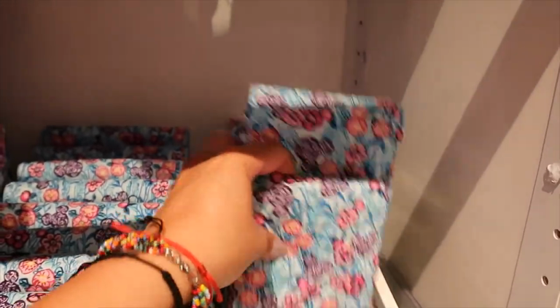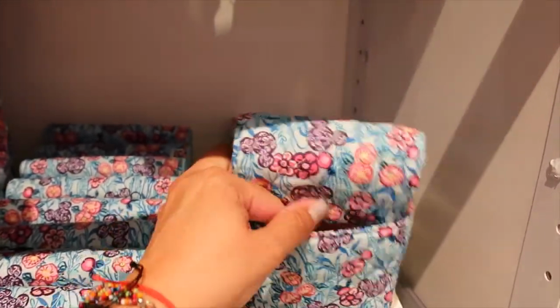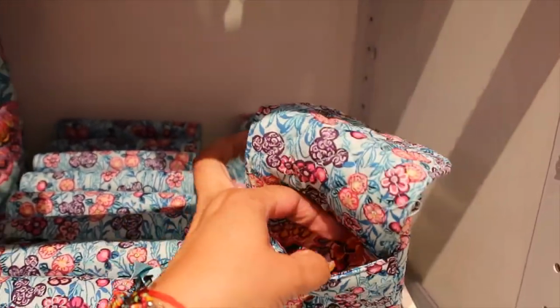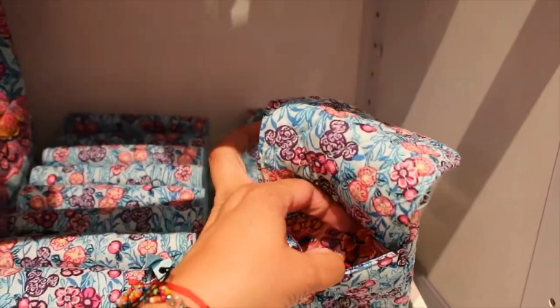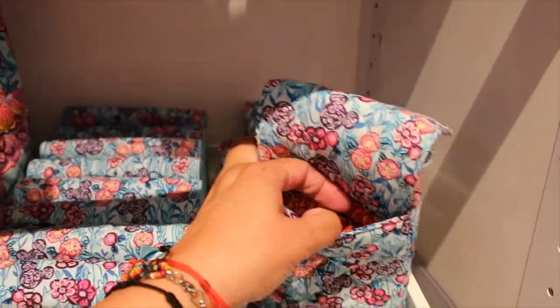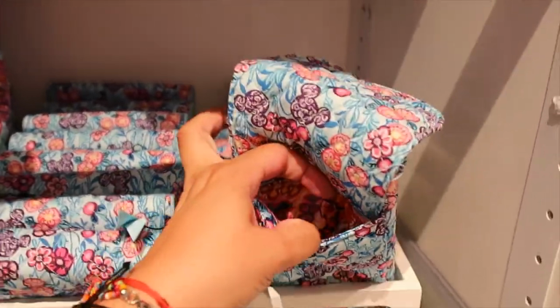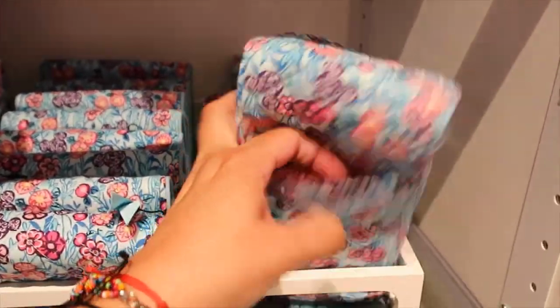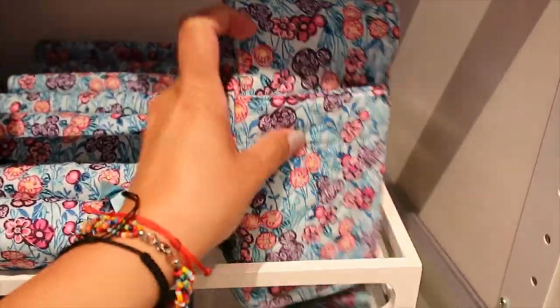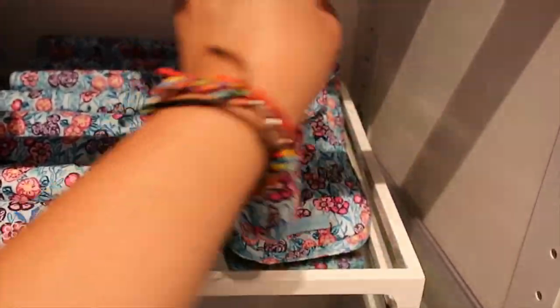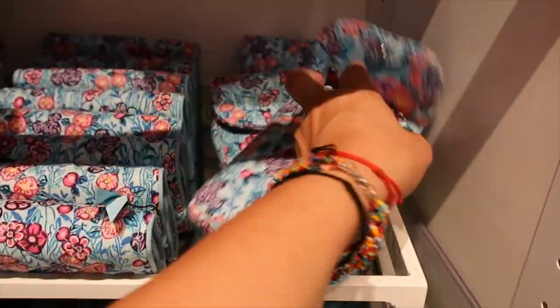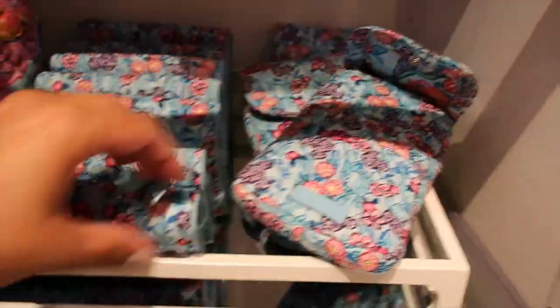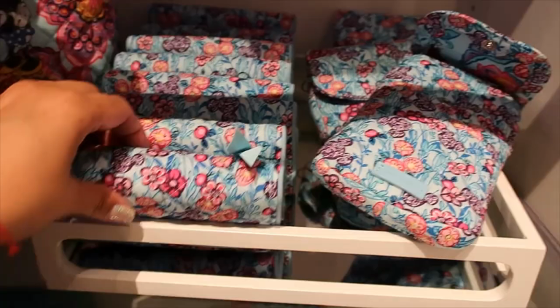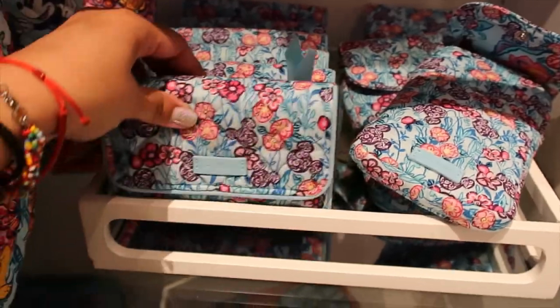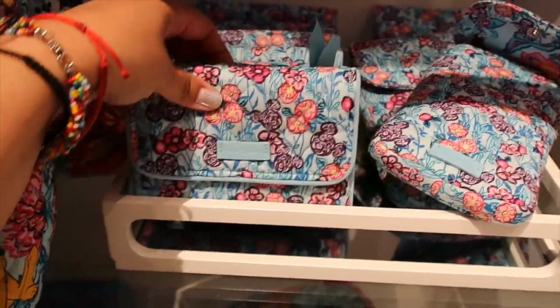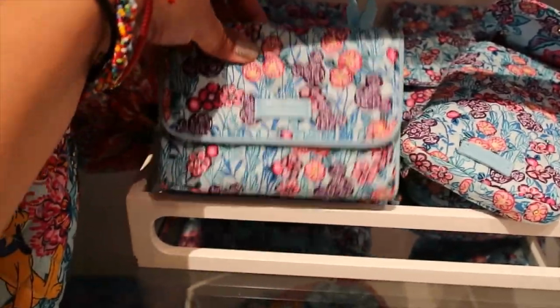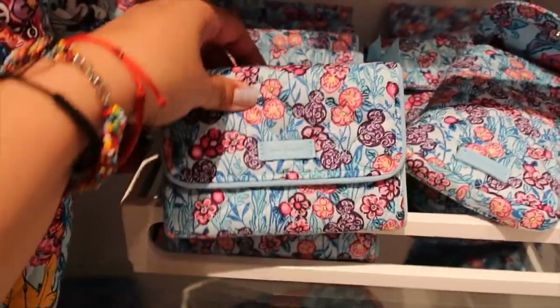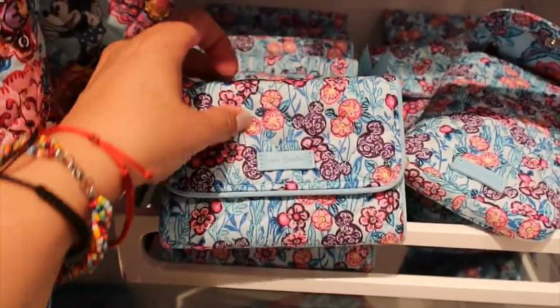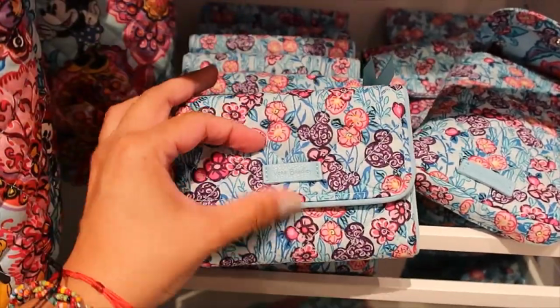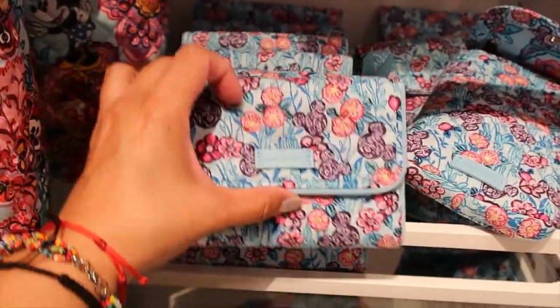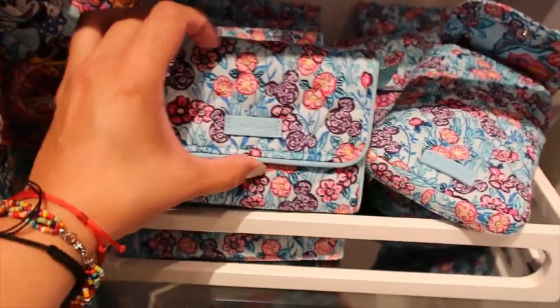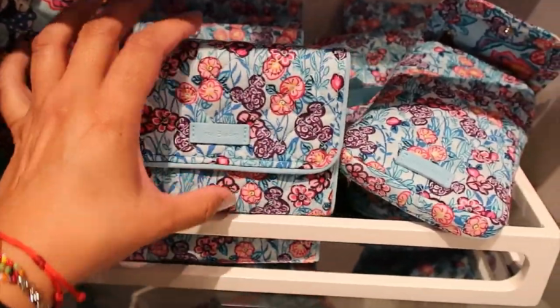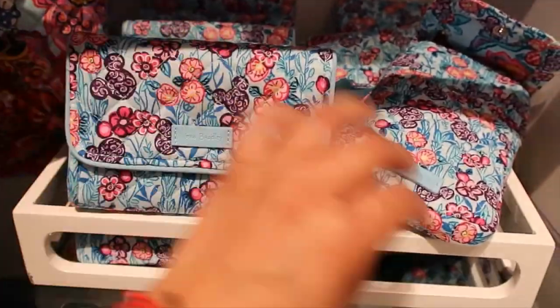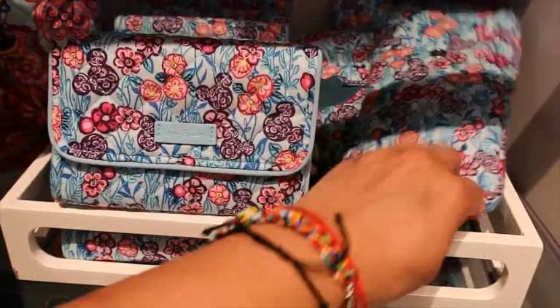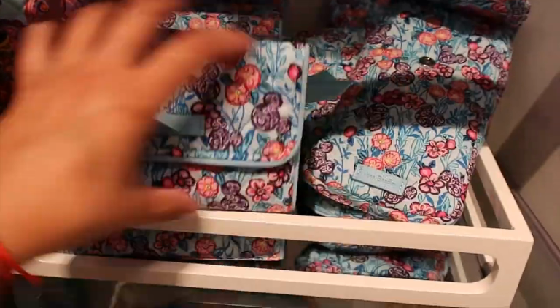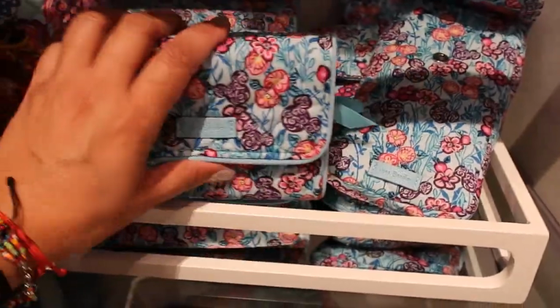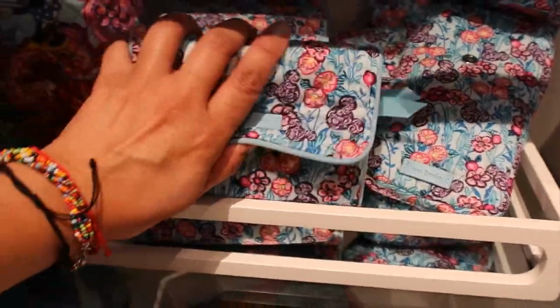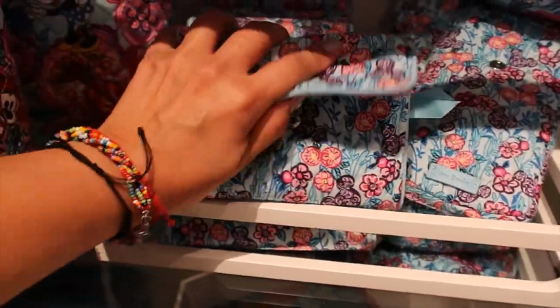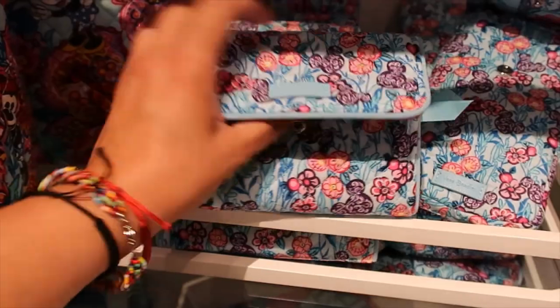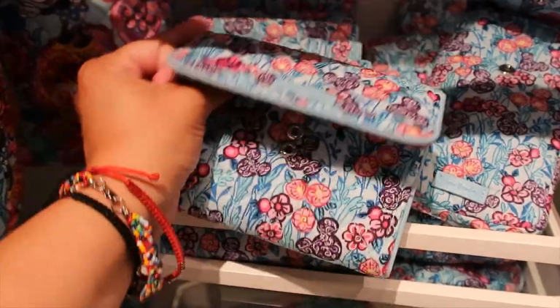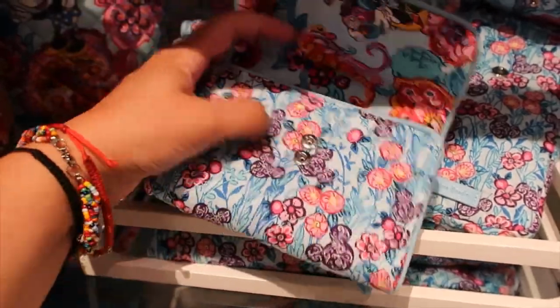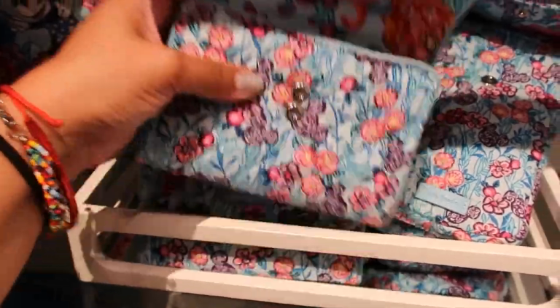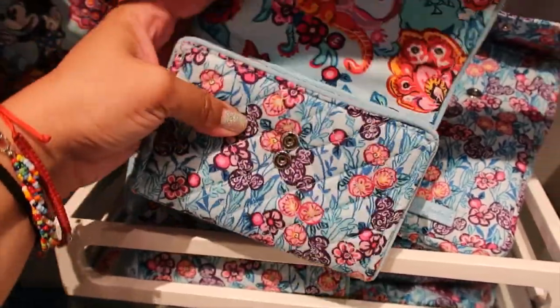The cell phone crossbody — the back has a little pocket. Then they have a small wallet which we haven't seen yet, let's open it.